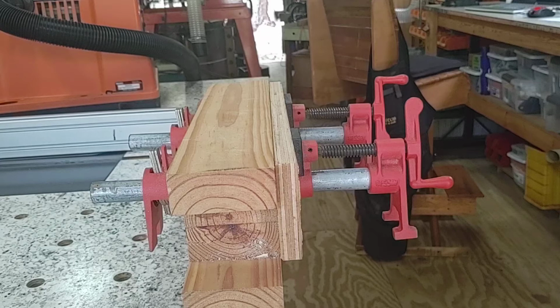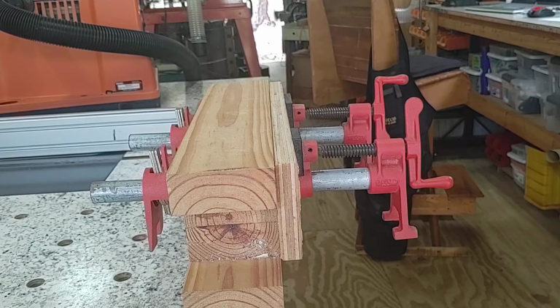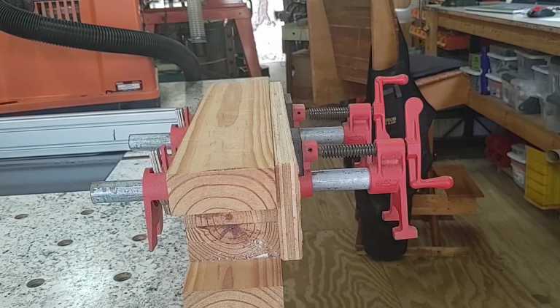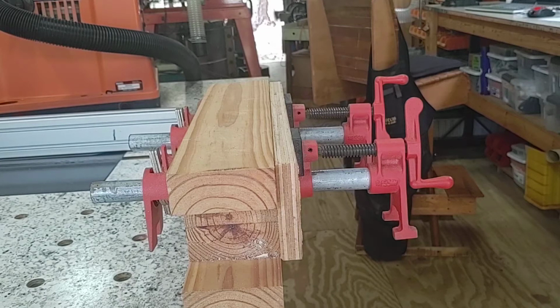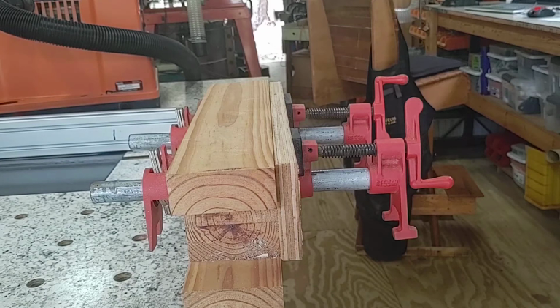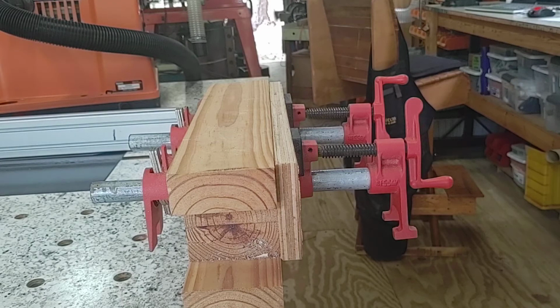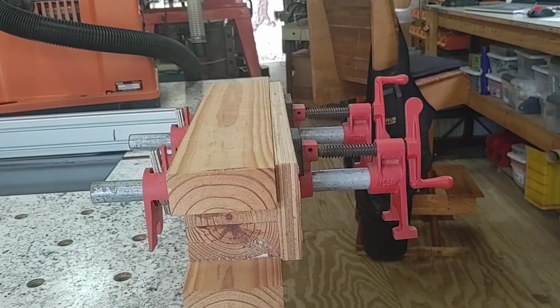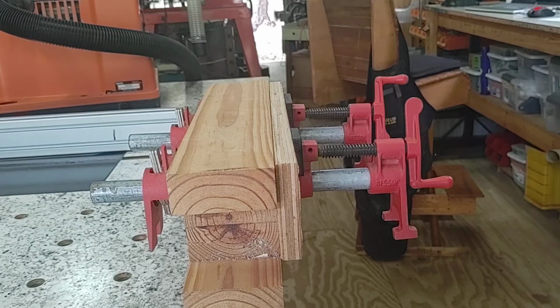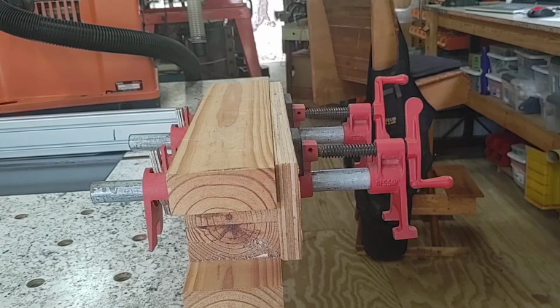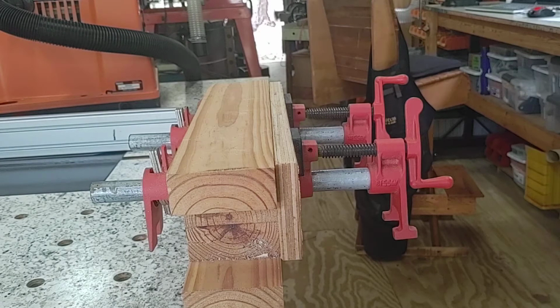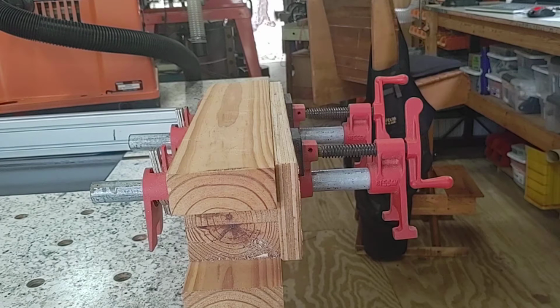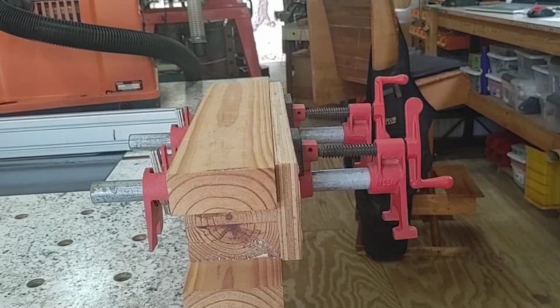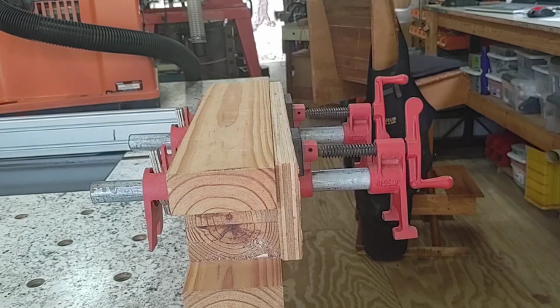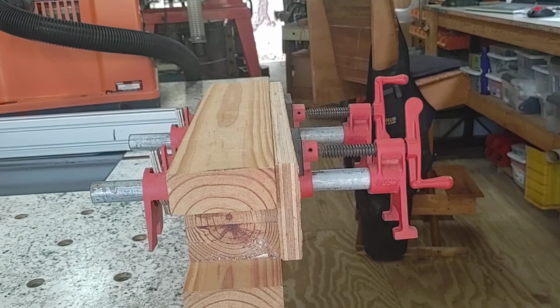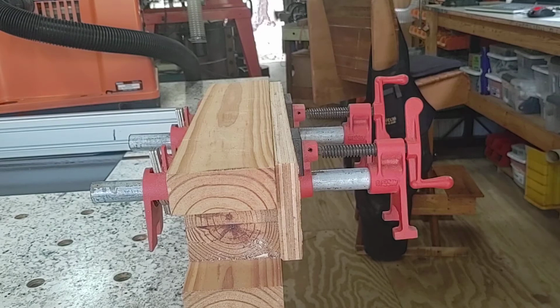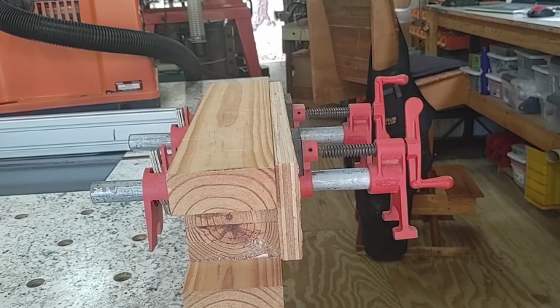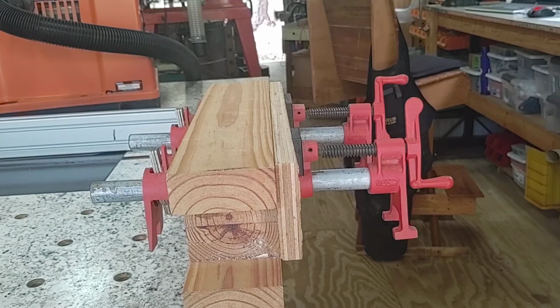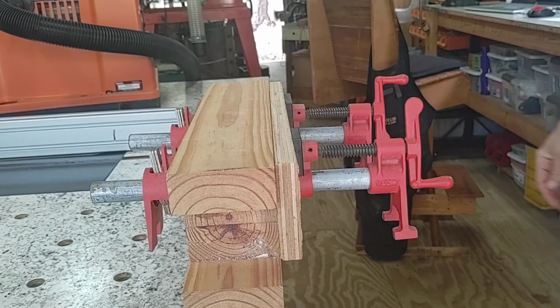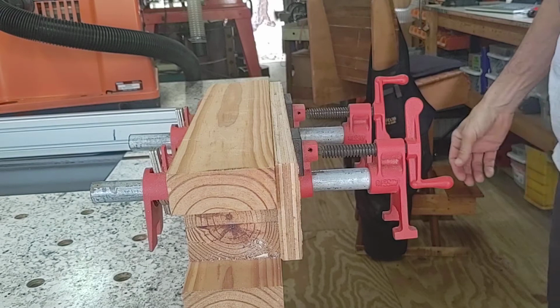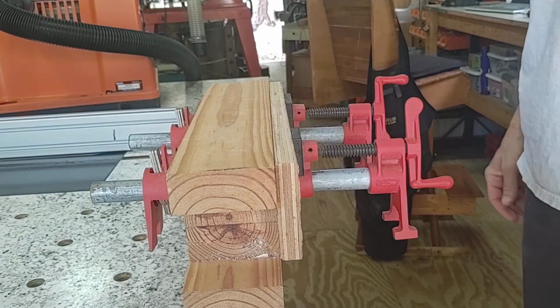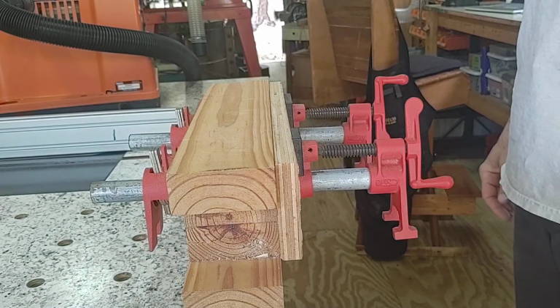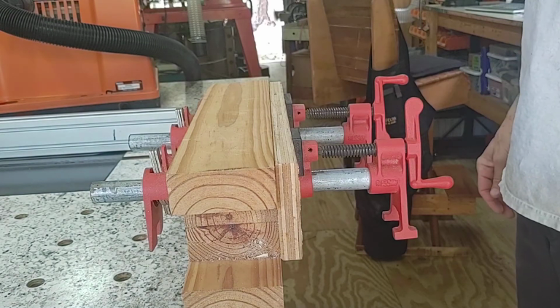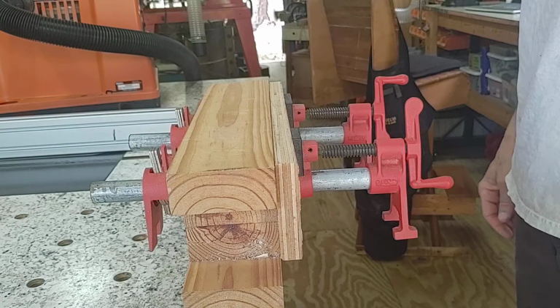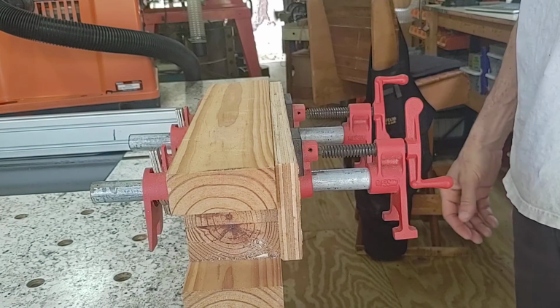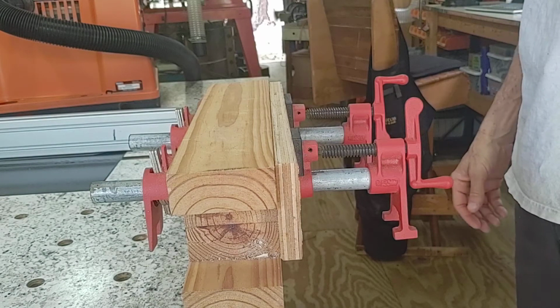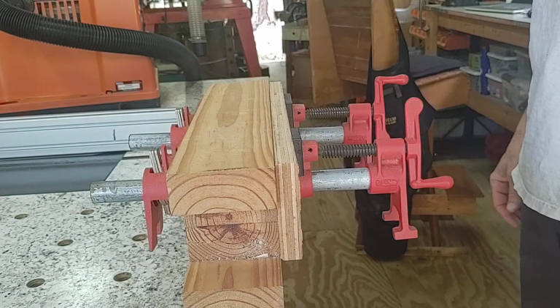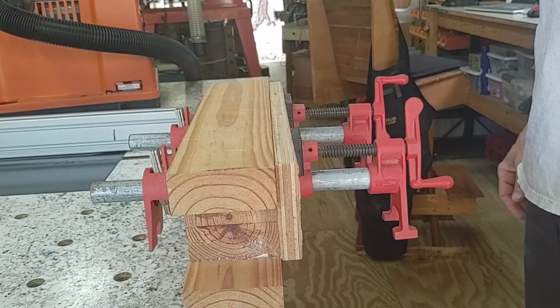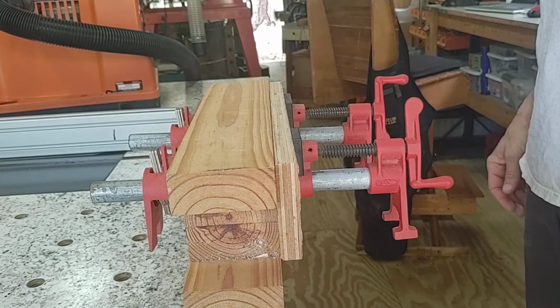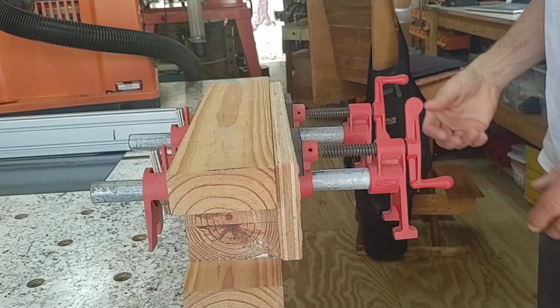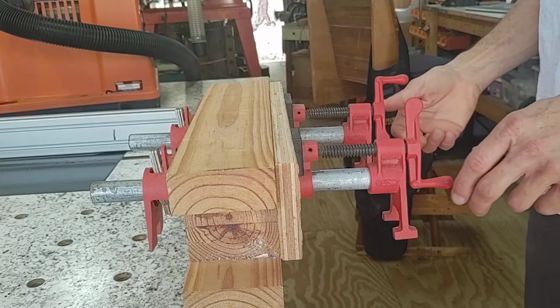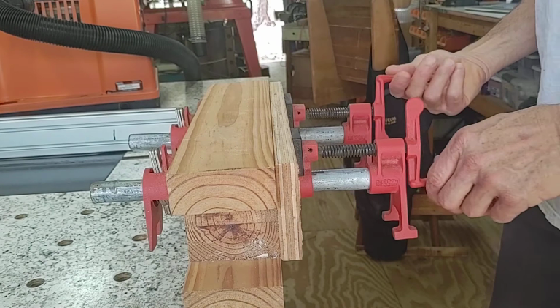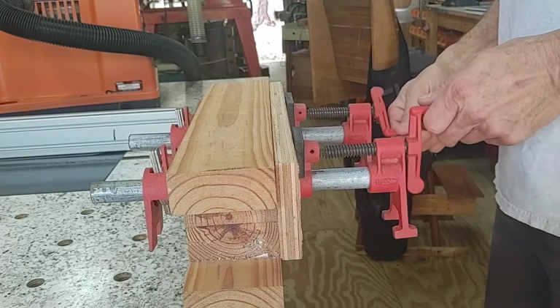Another knockoff from YouTube. I don't know about you, but I get tired bending over all the time for planing, sanding, whatever I got to do. So I made this little thing.